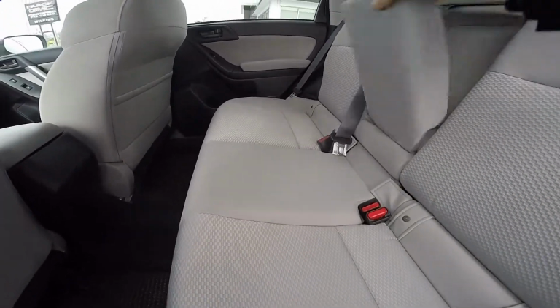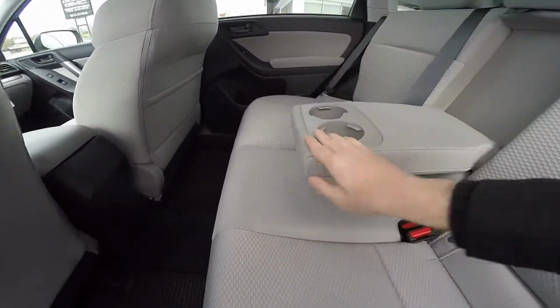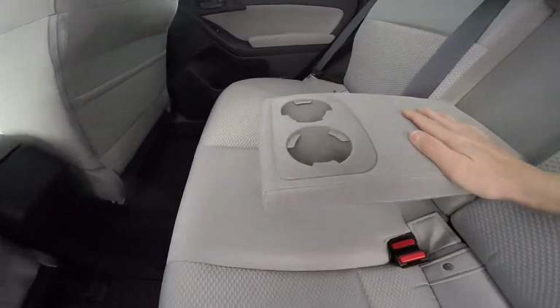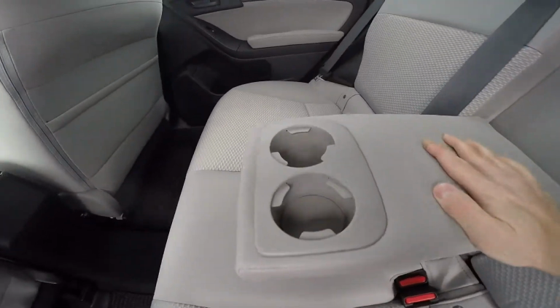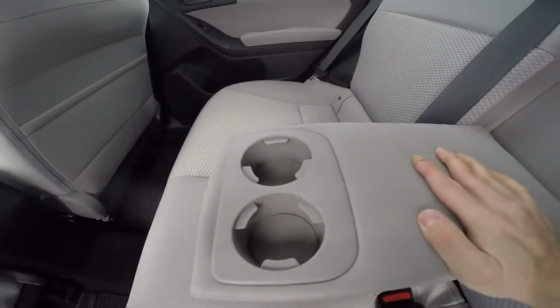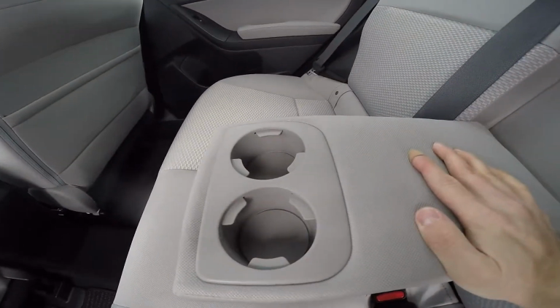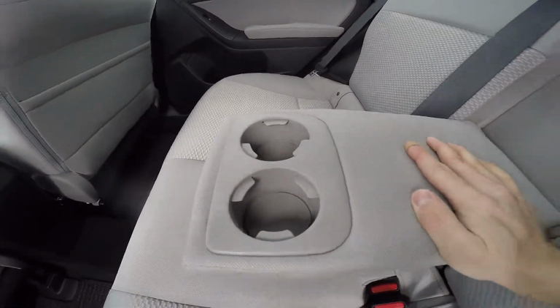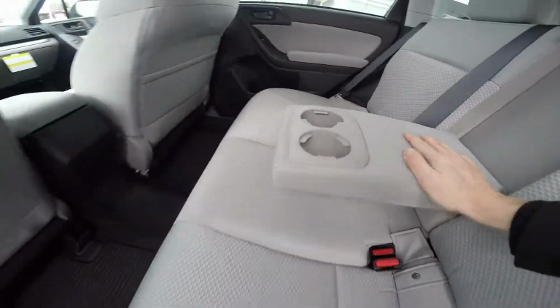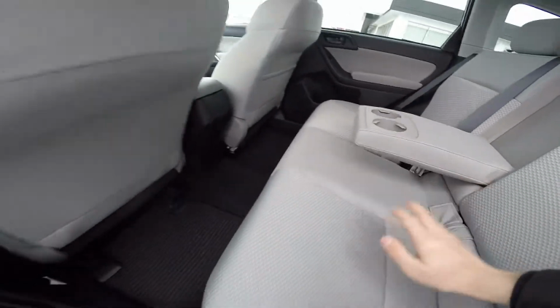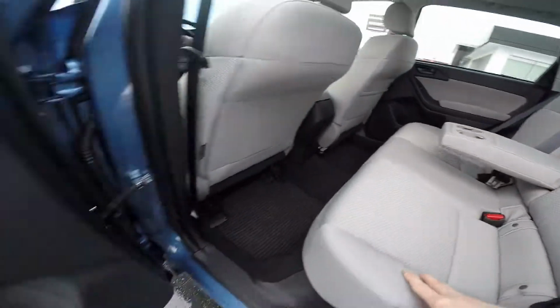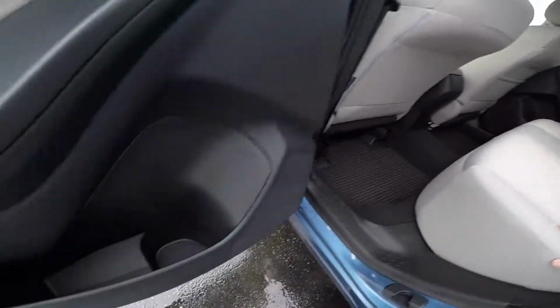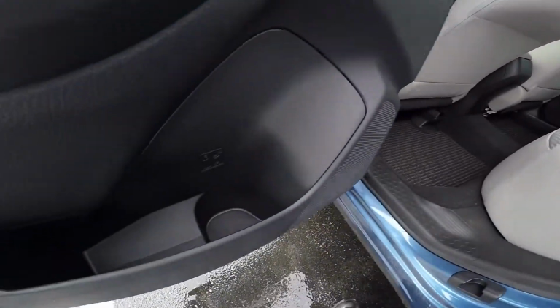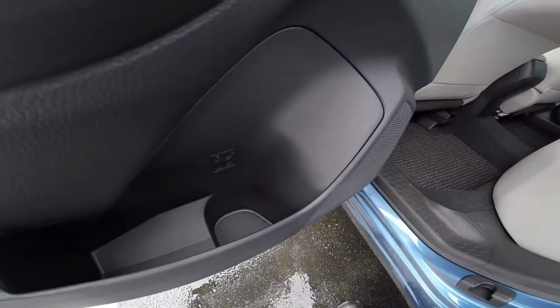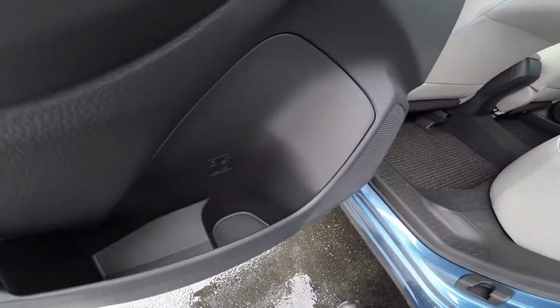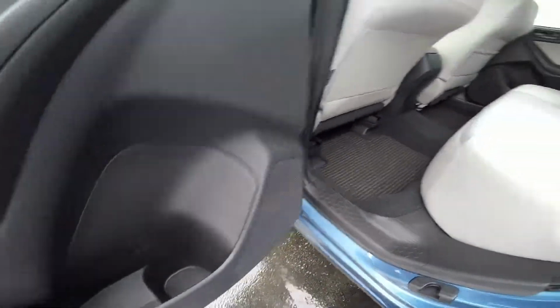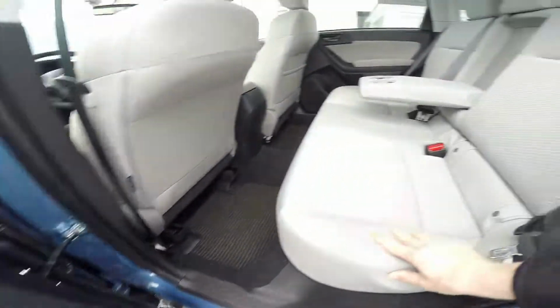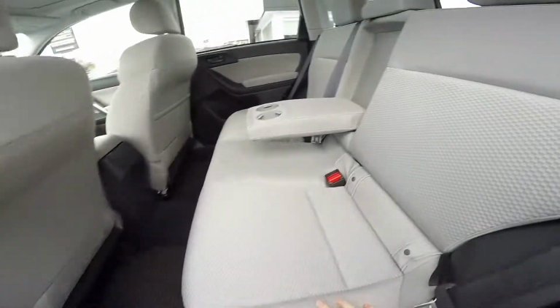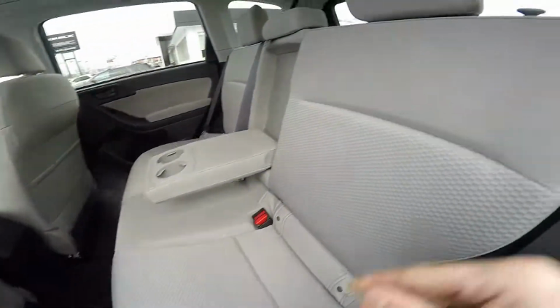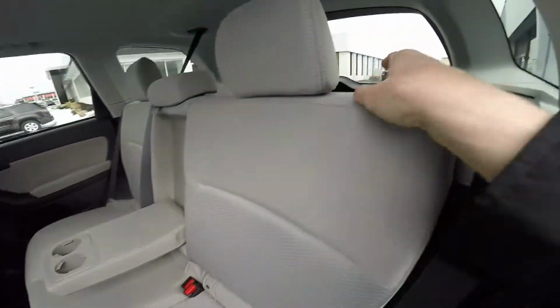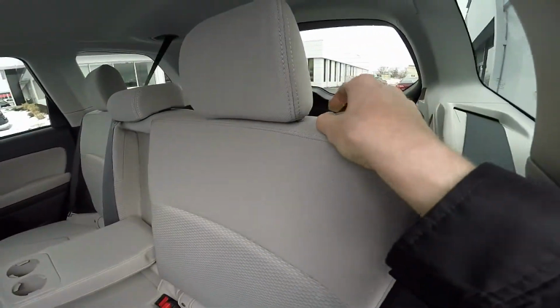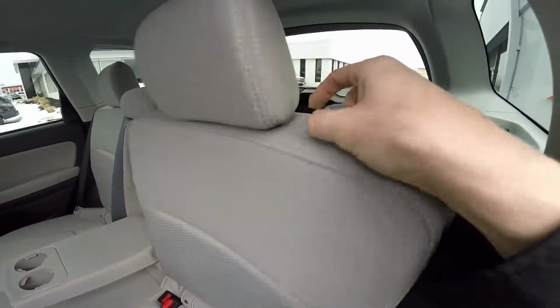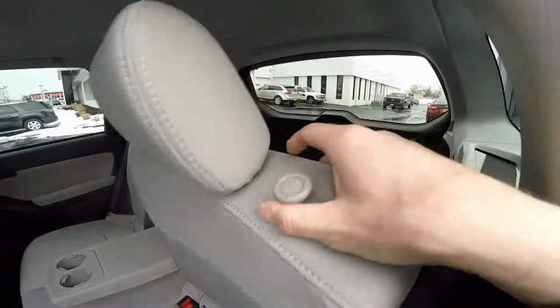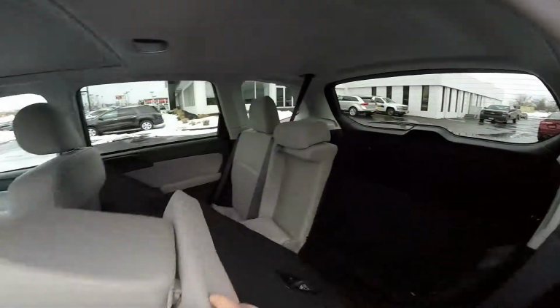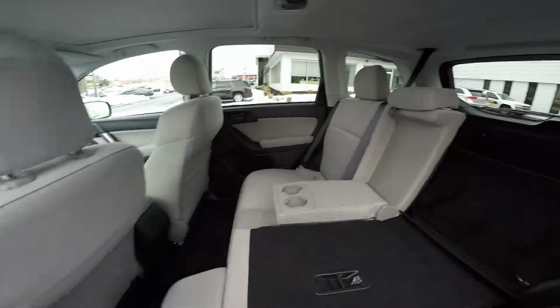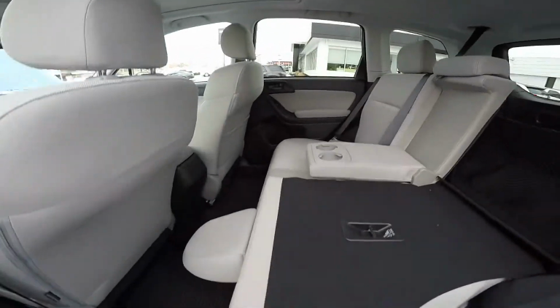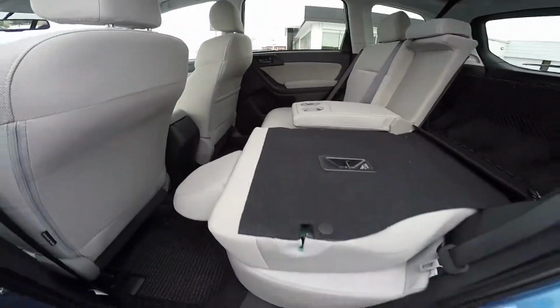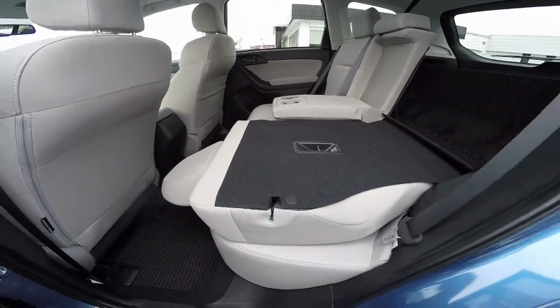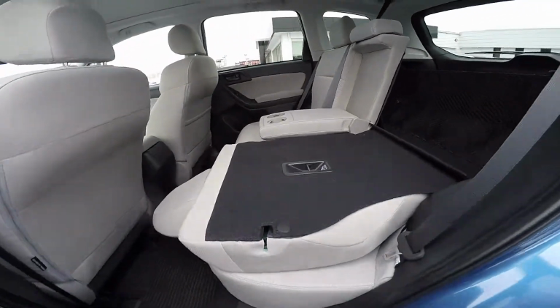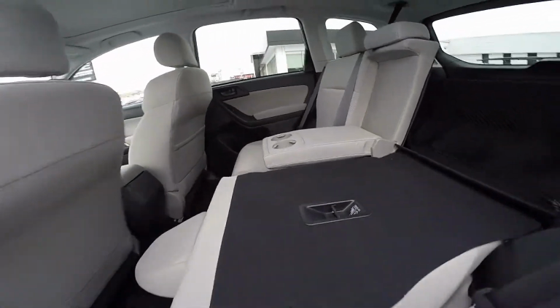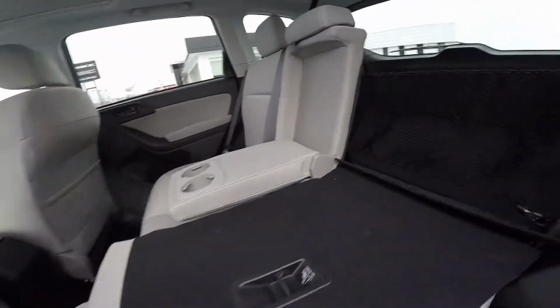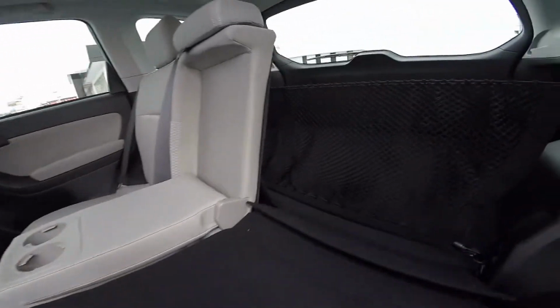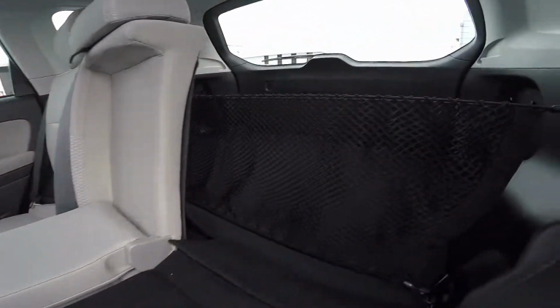There are two cup holders located in the center and there's also one in each of the doors. For even more cargo room, pull up the knob and the seats fold down flat, expanding your cargo carrying capabilities.